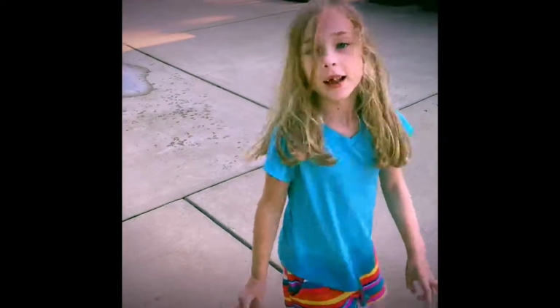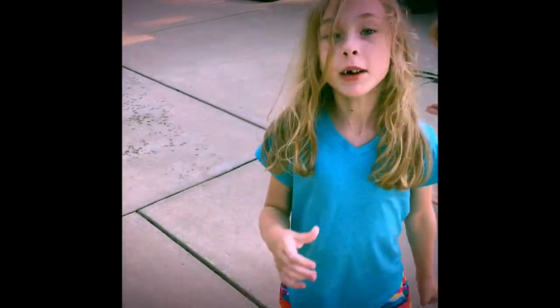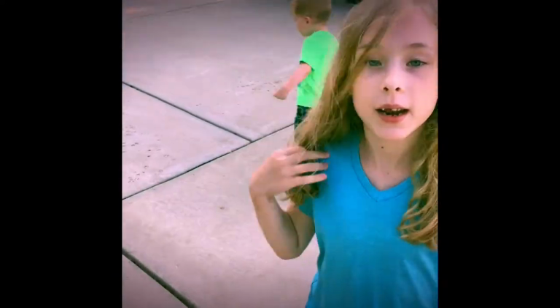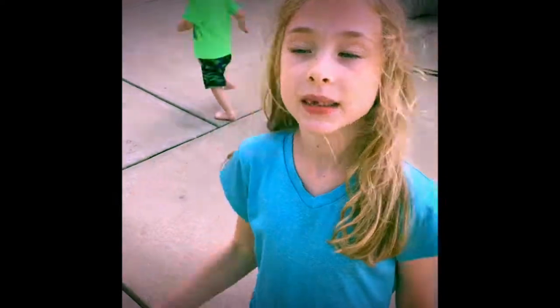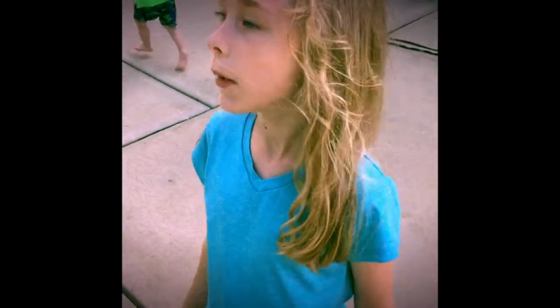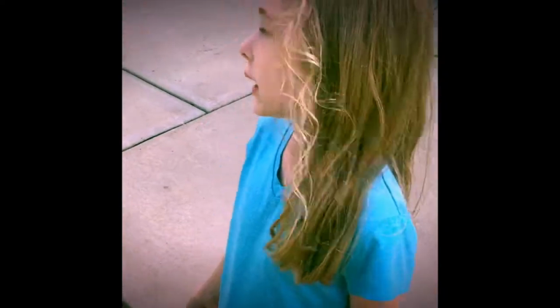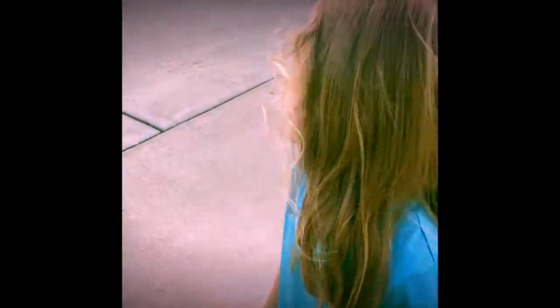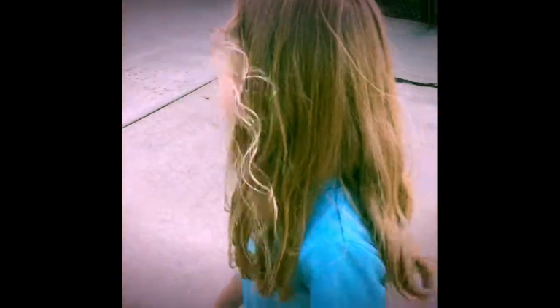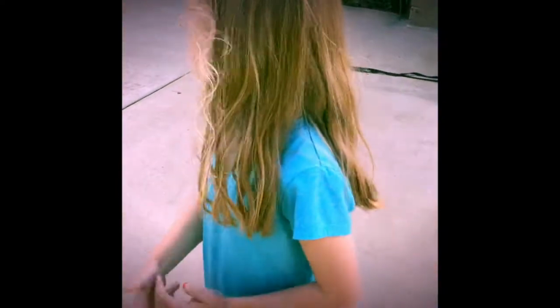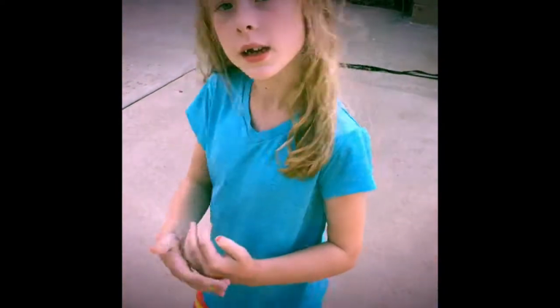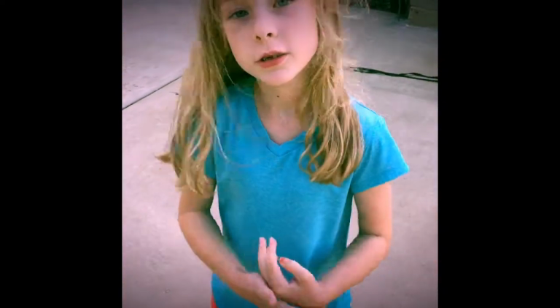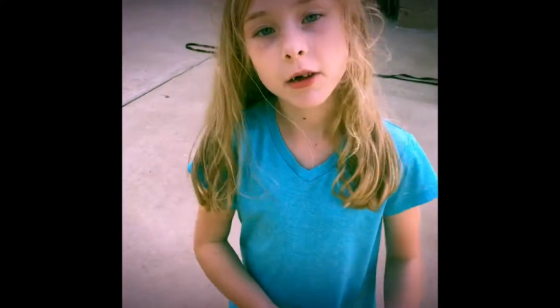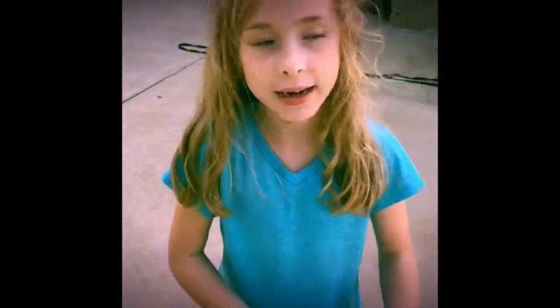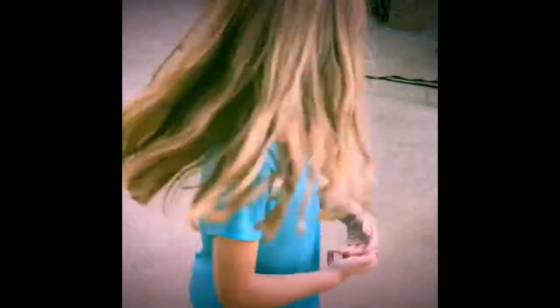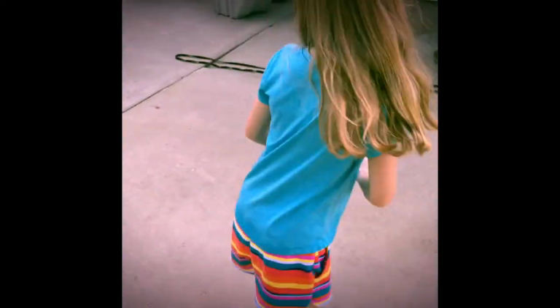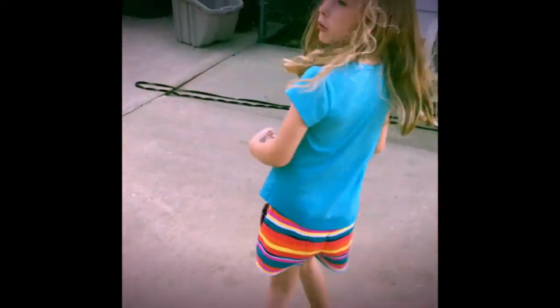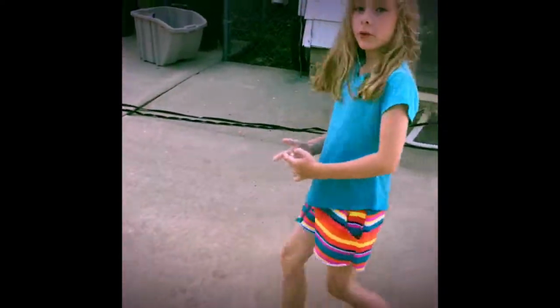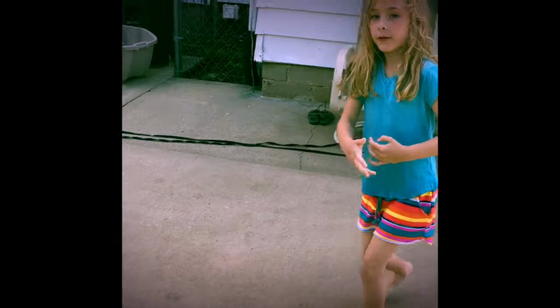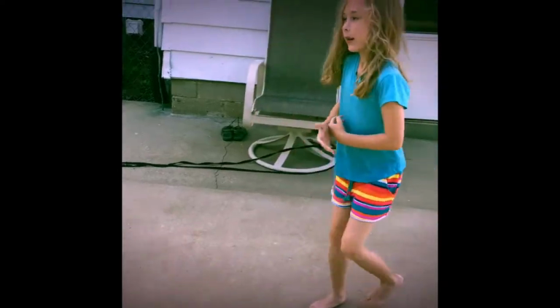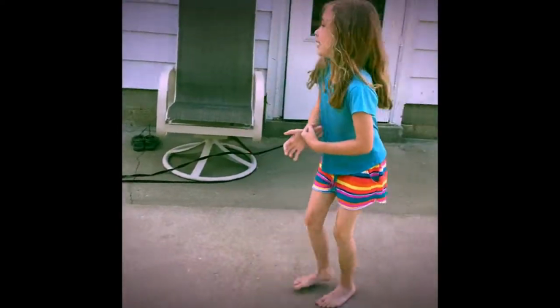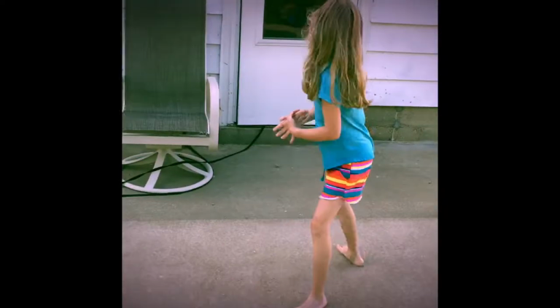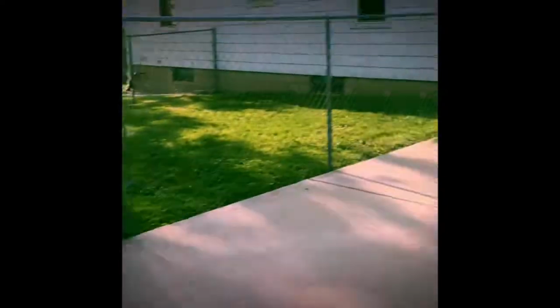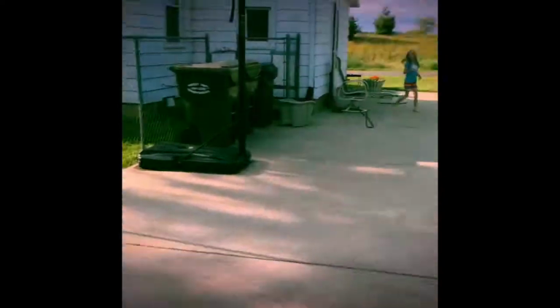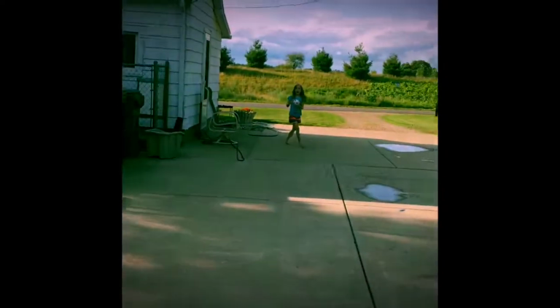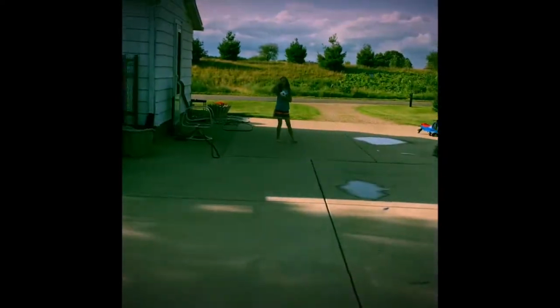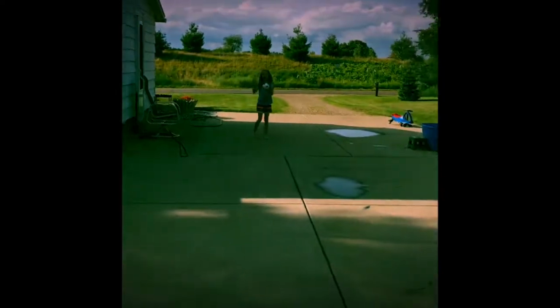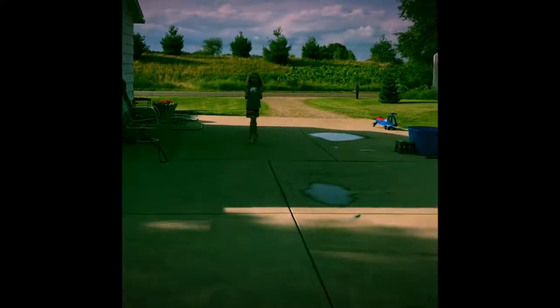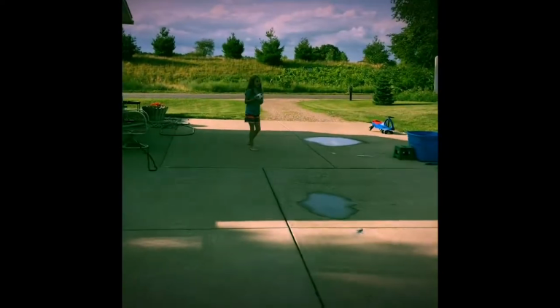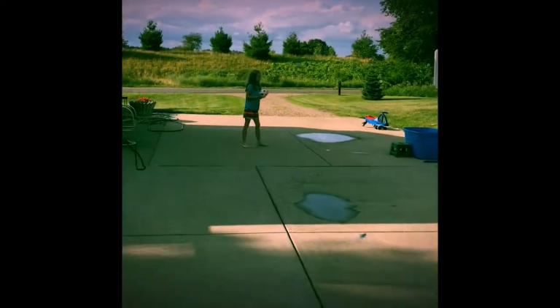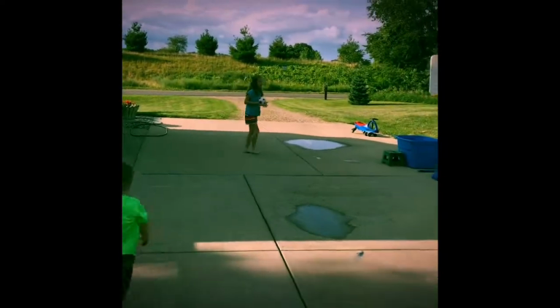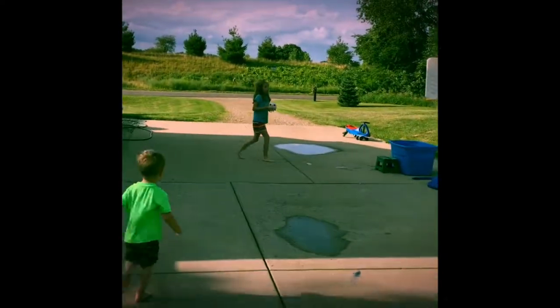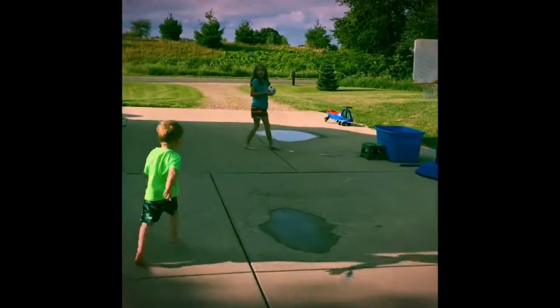Let me go get a basketball. I can't find a basketball hoop, so let me go get a soccer ball. You're right here, kids. I have a little soccer ball. Now we have a soccer ball.